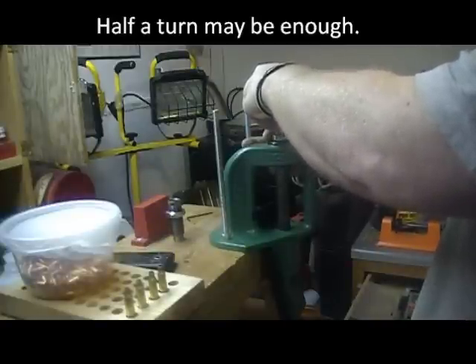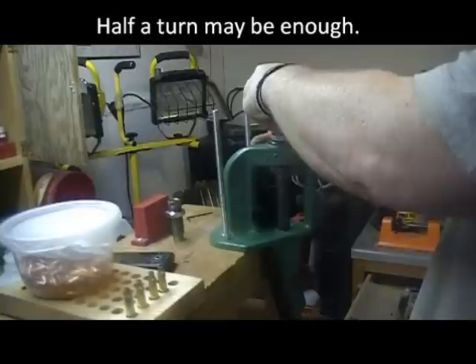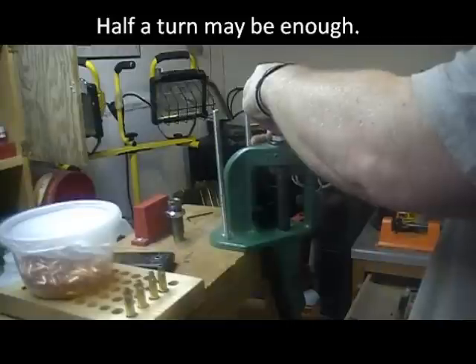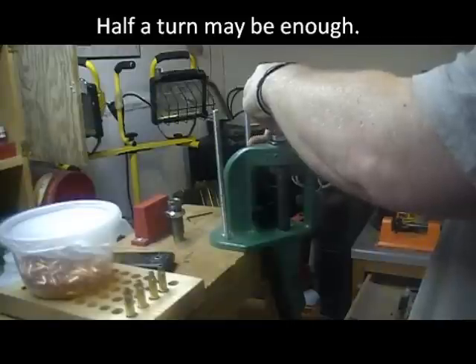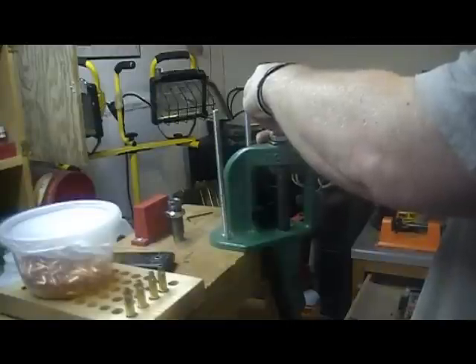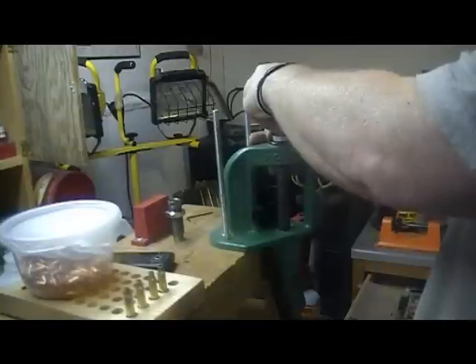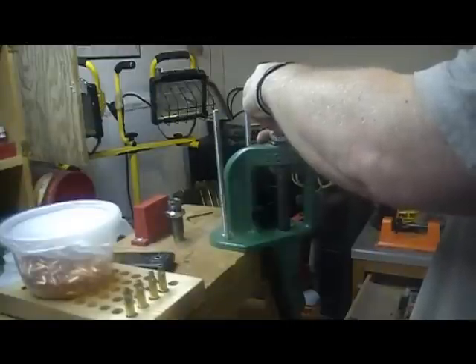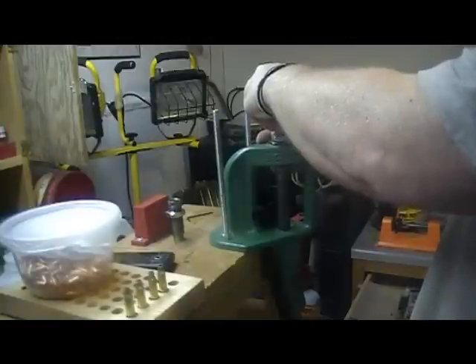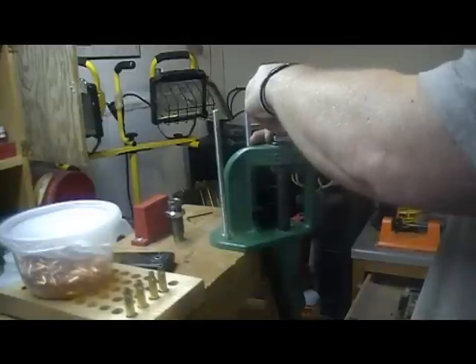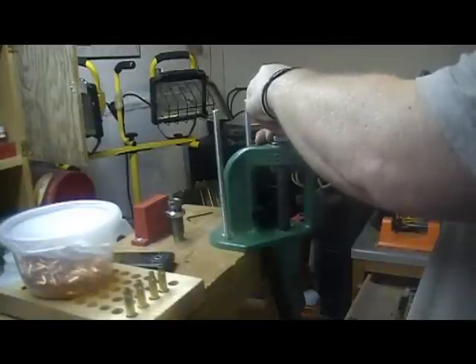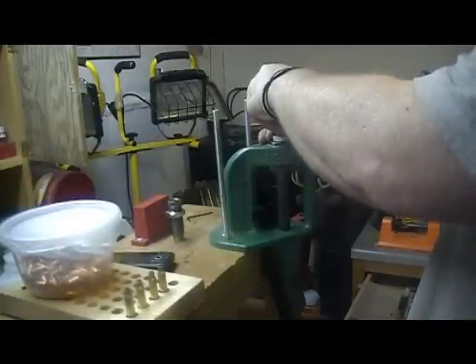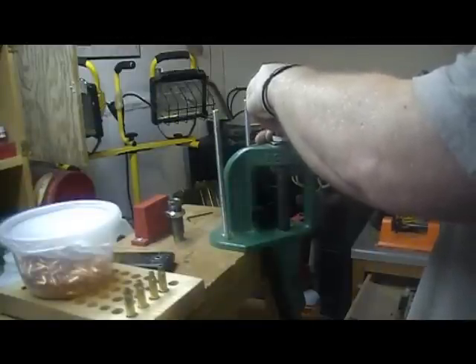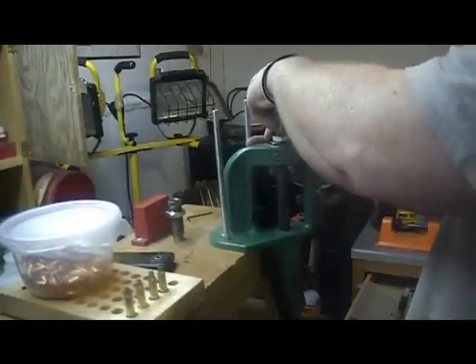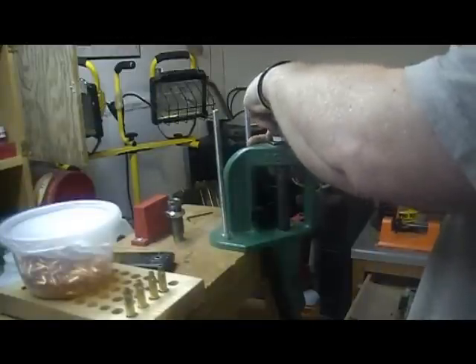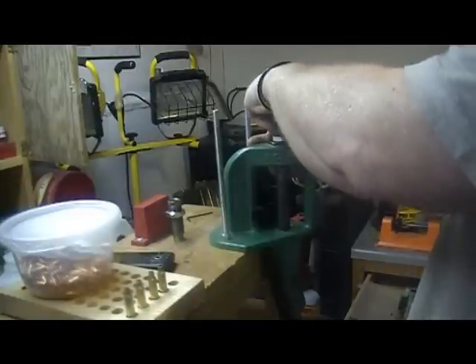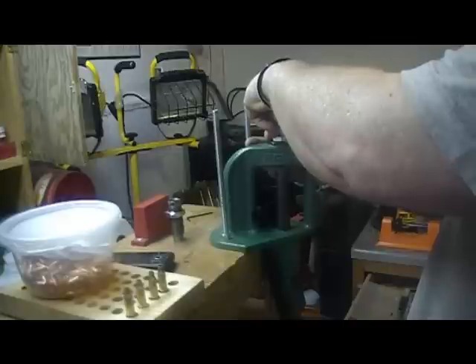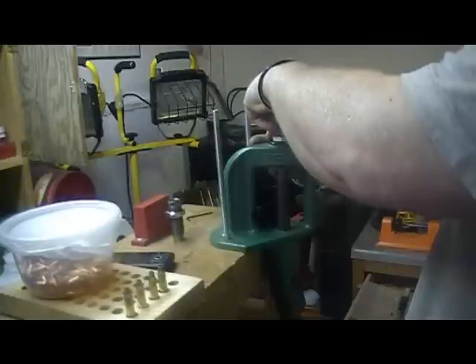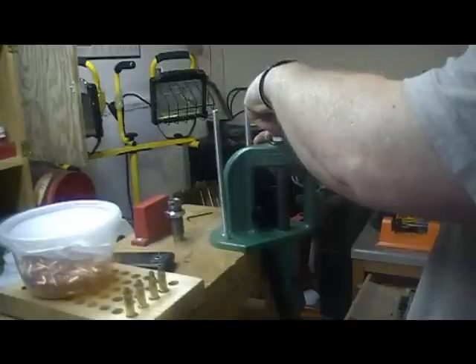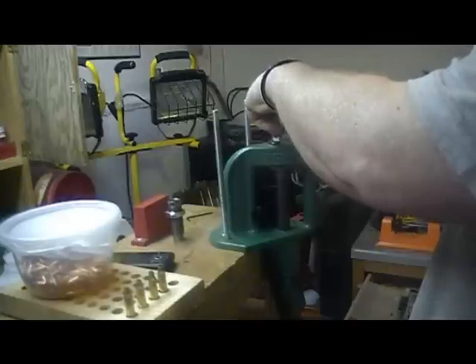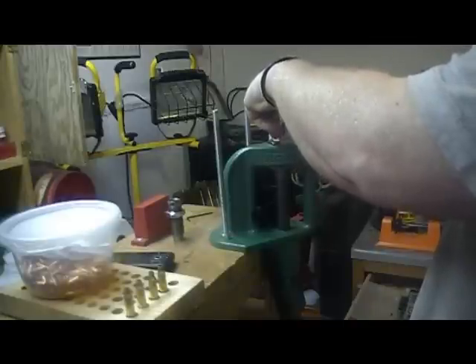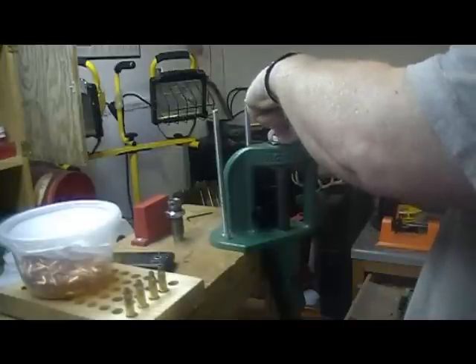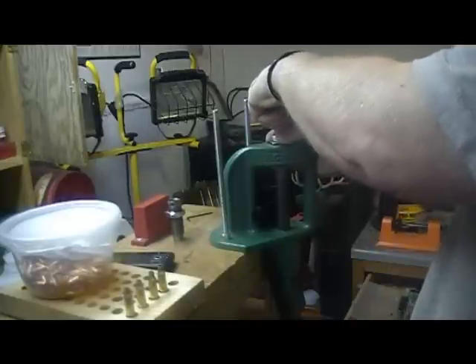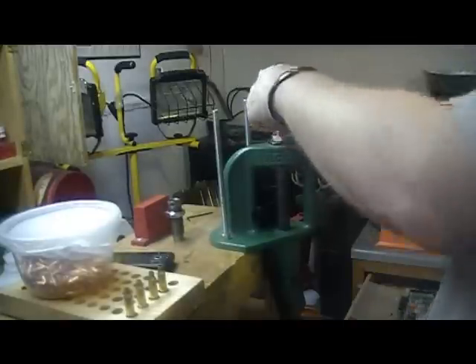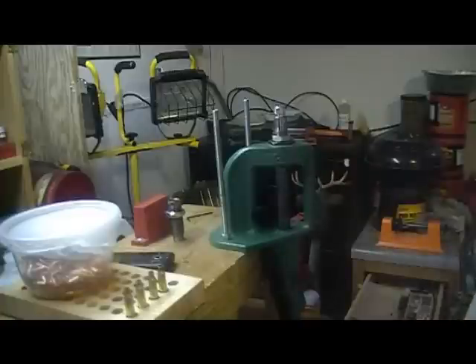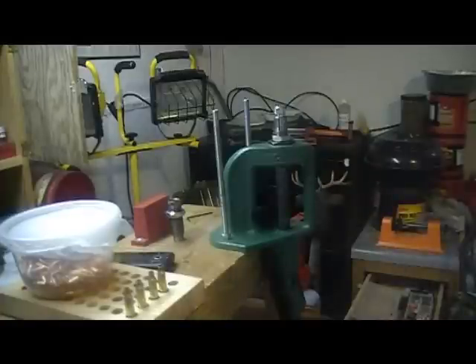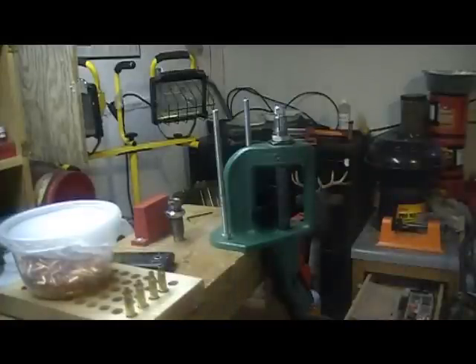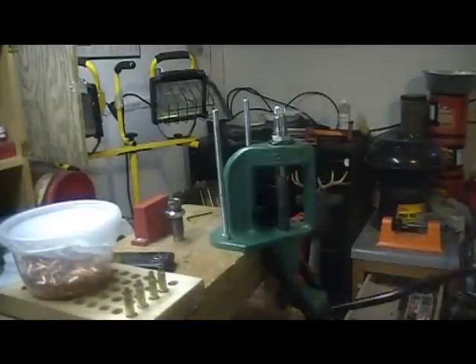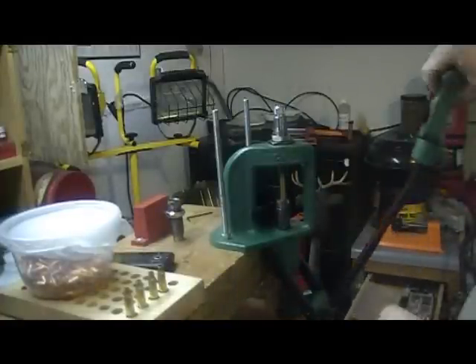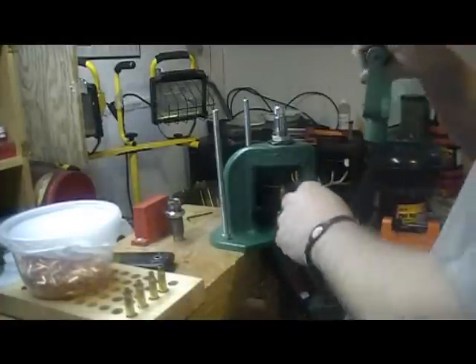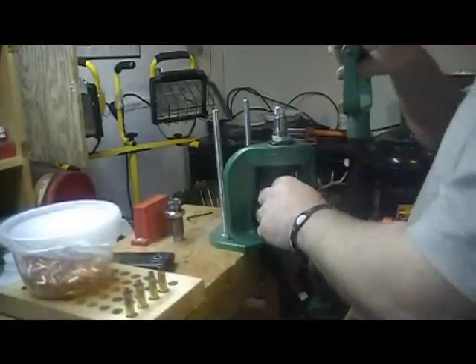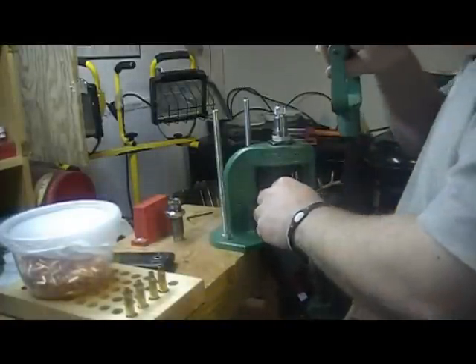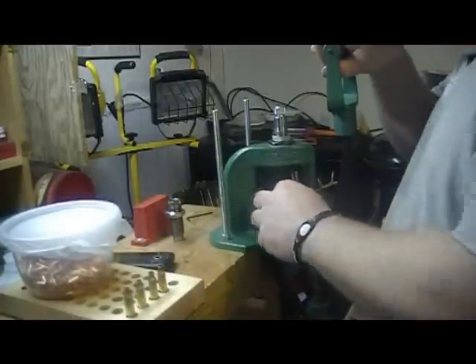I have a lot of problems with seating and crimping at the same time — it changes the overall depth of the bullet, and sometimes the bullet gets crooked. So I tend to stay away from that.